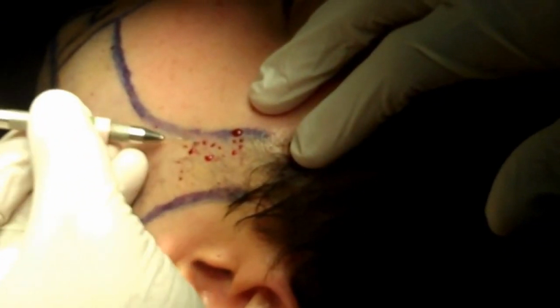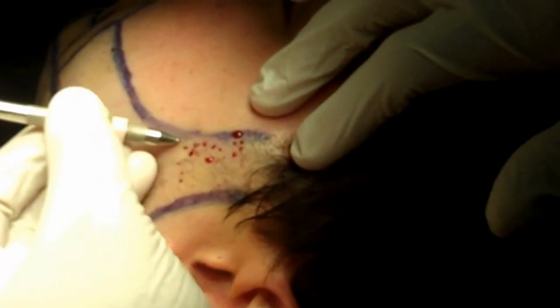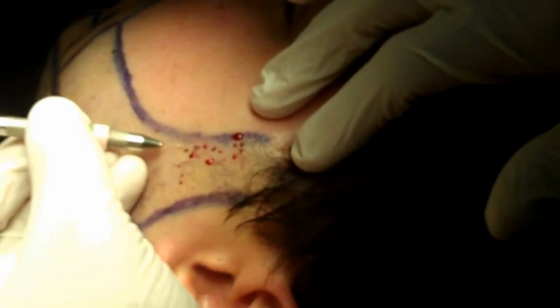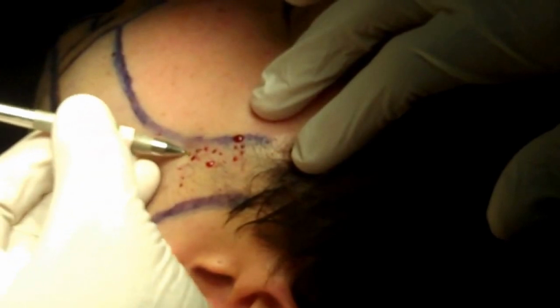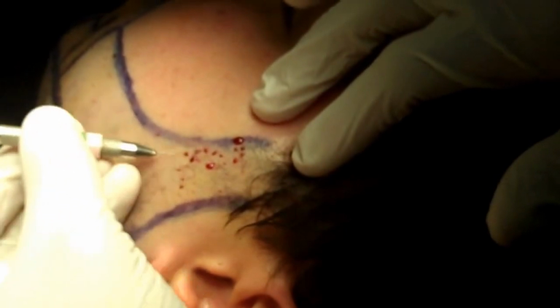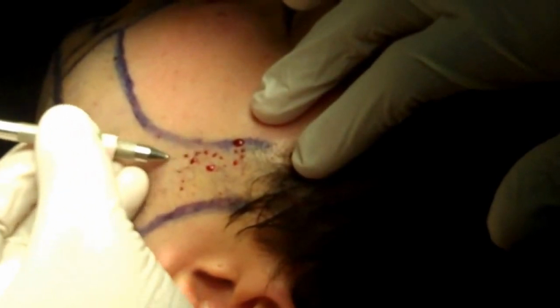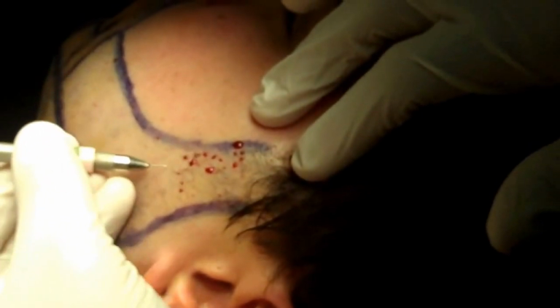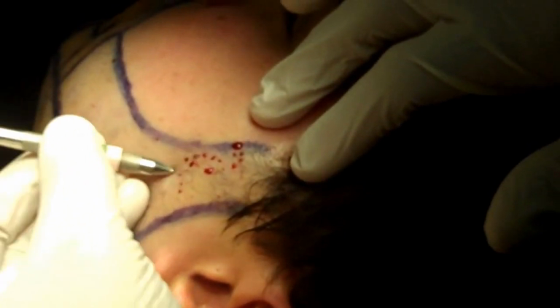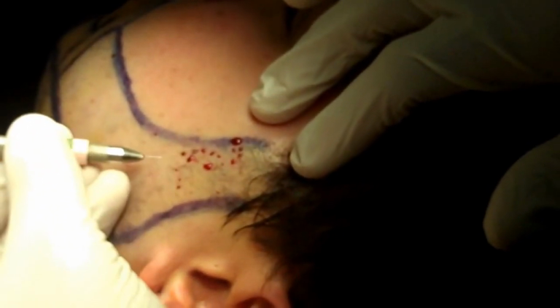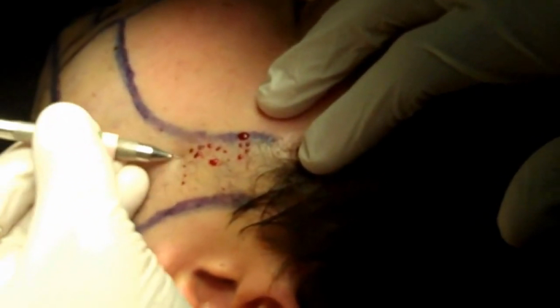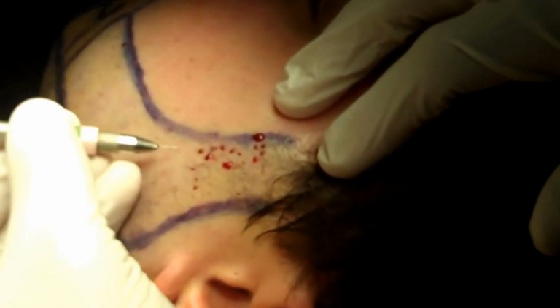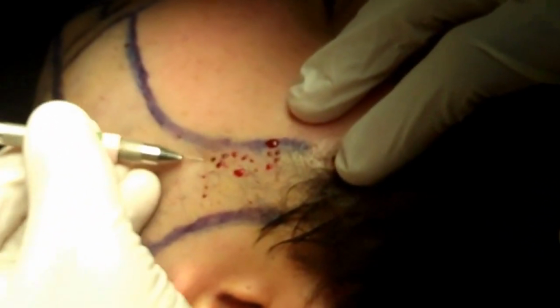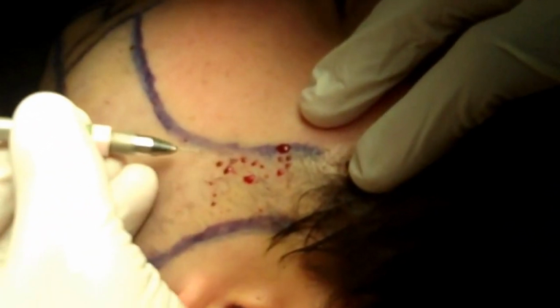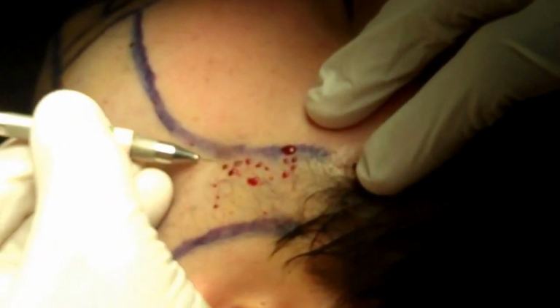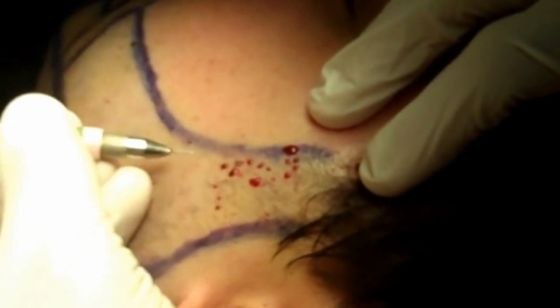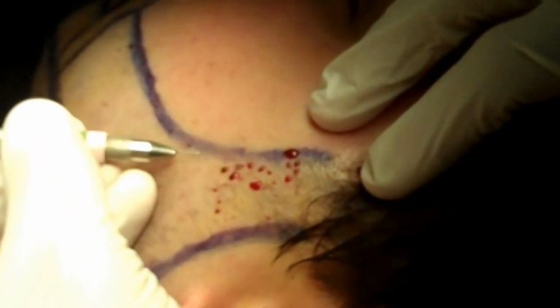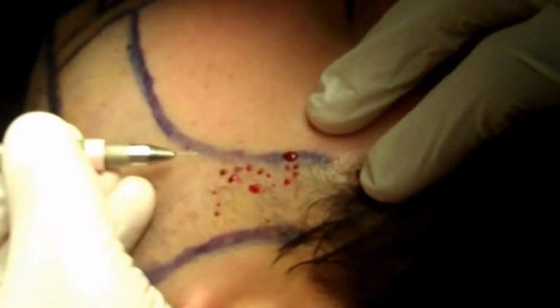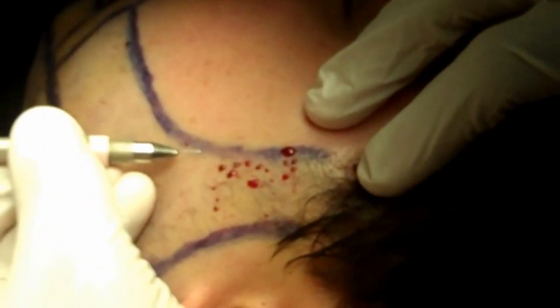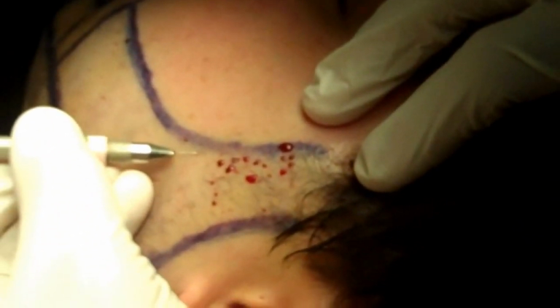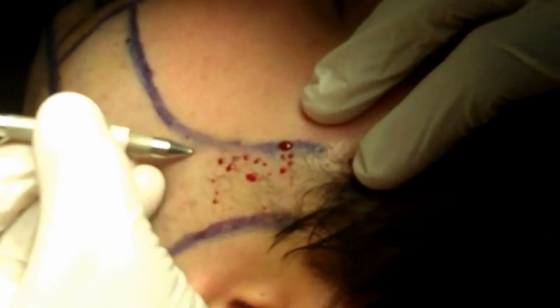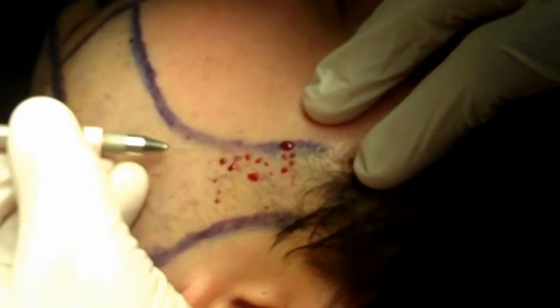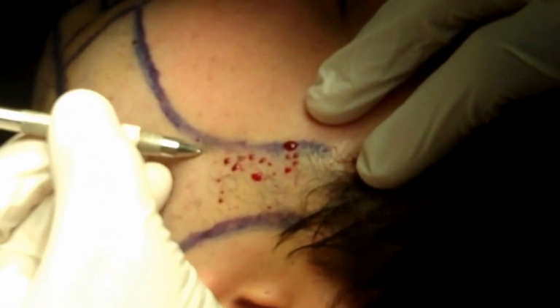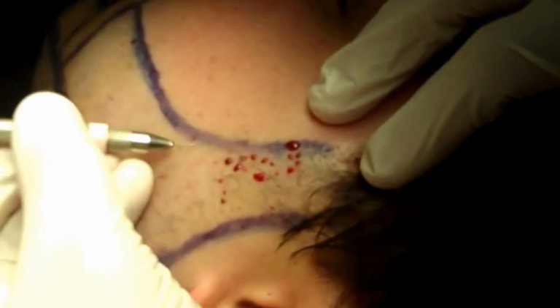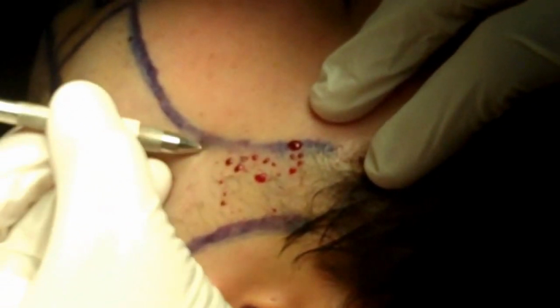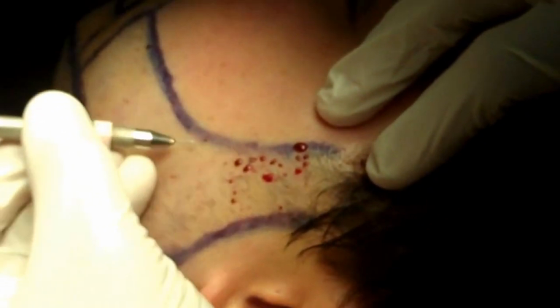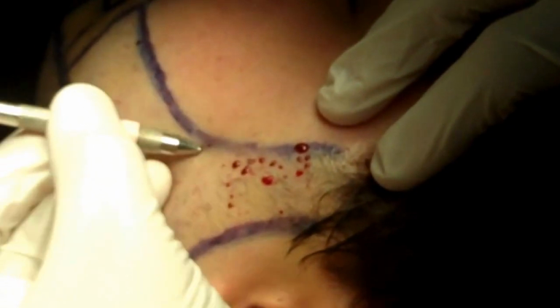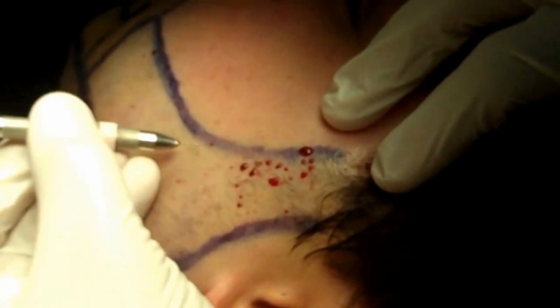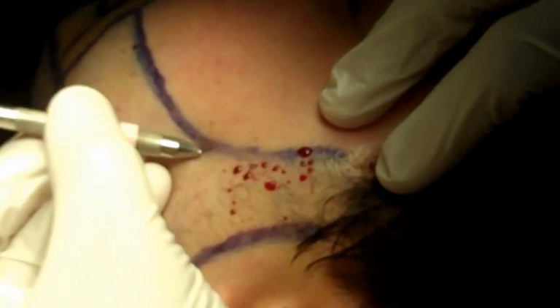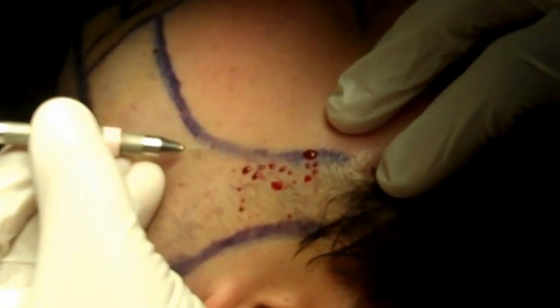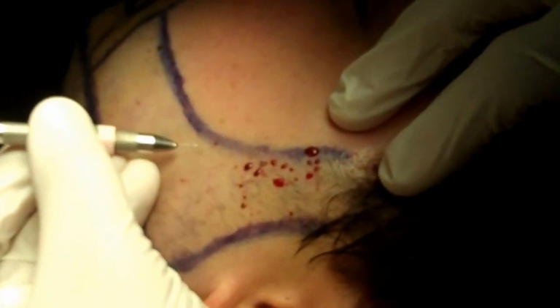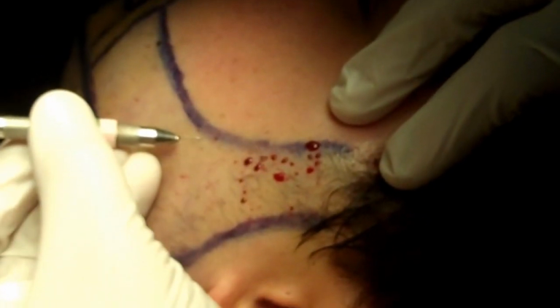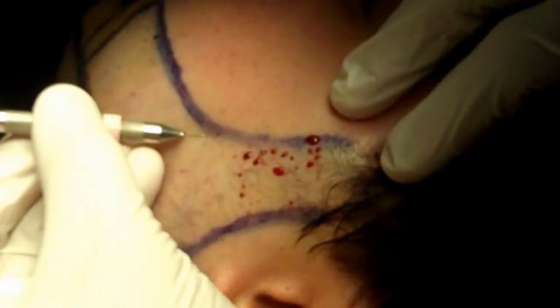I'll make a series of these recipient sites and then we'll plant the hair follicles into these sites.